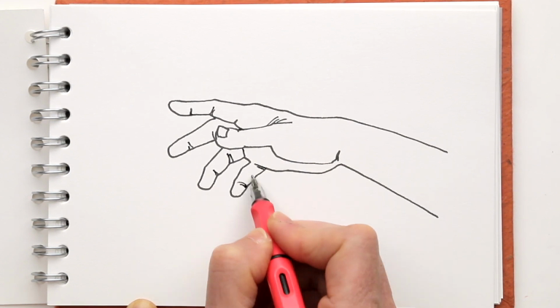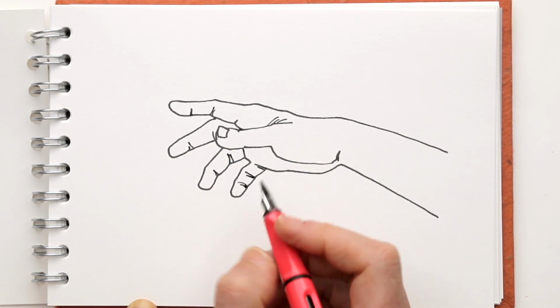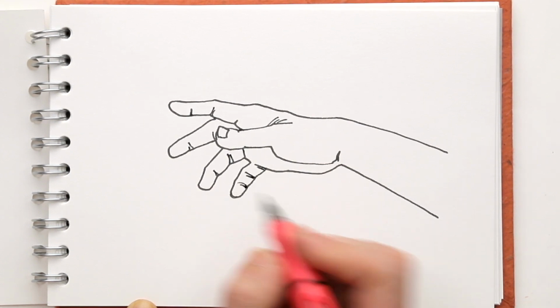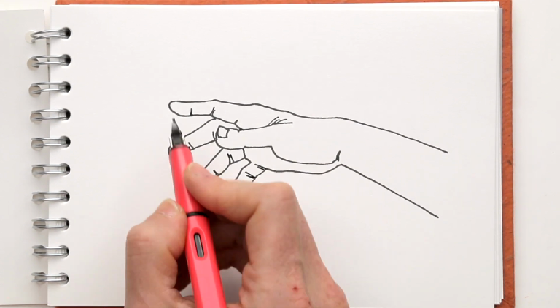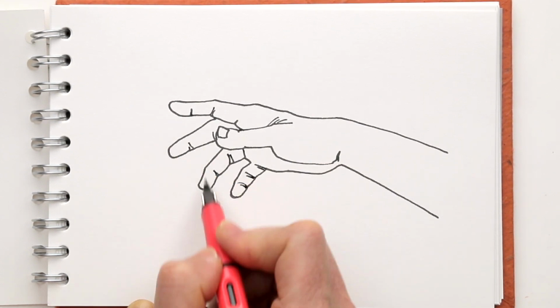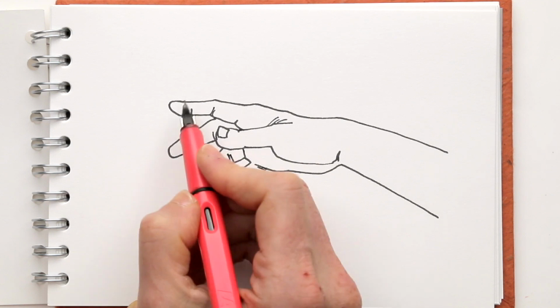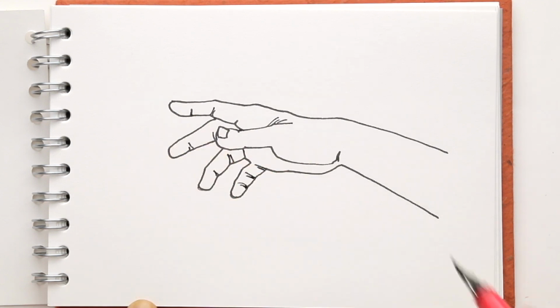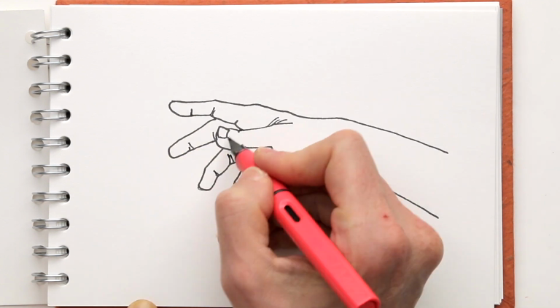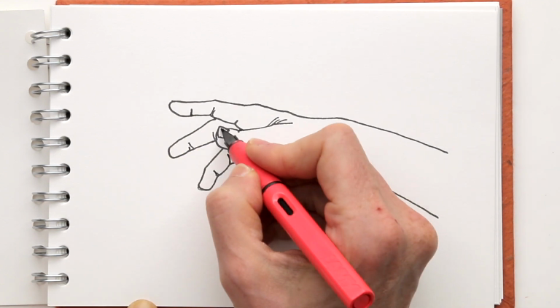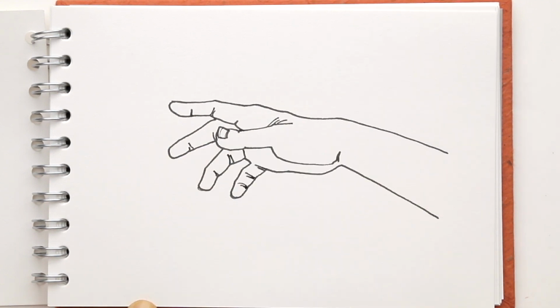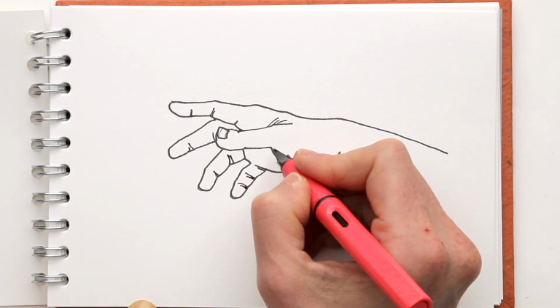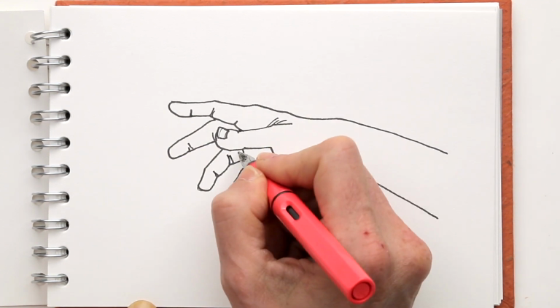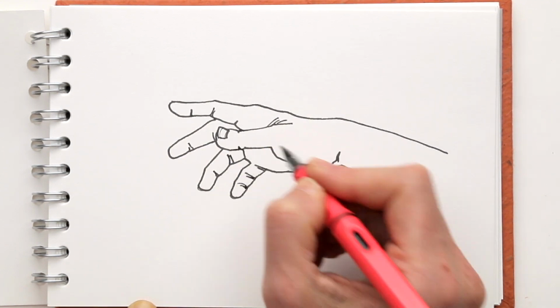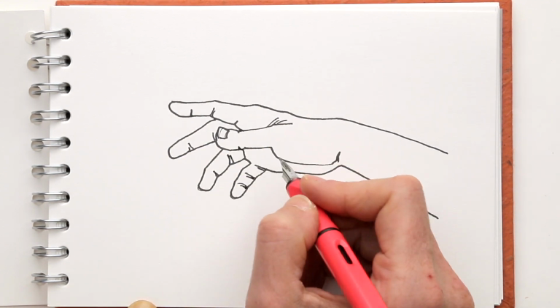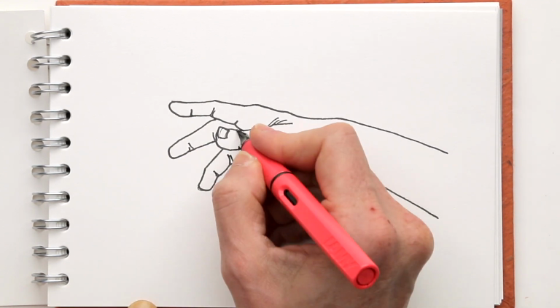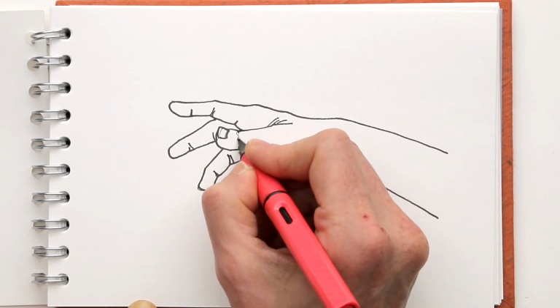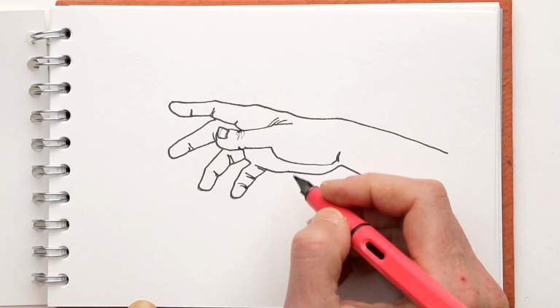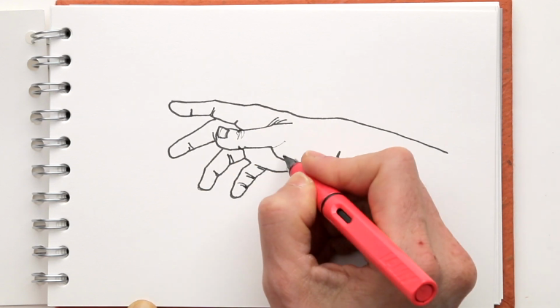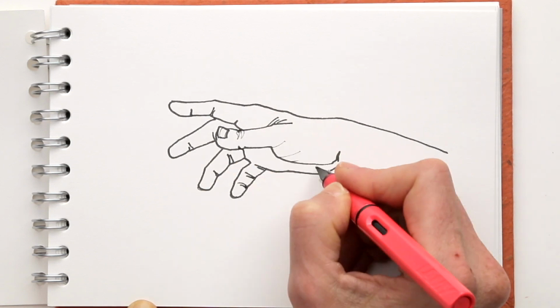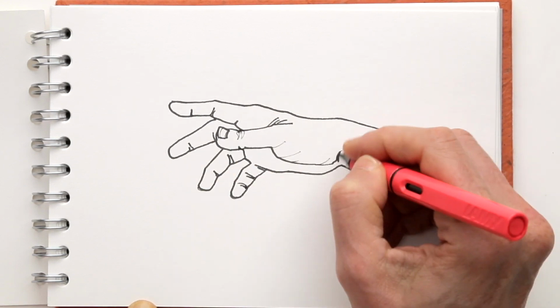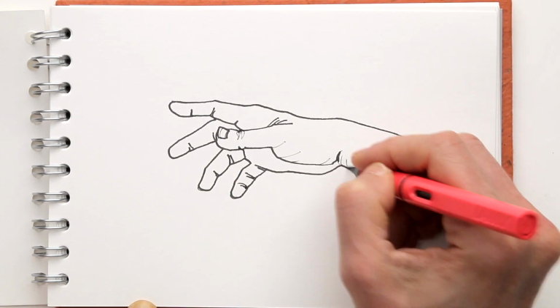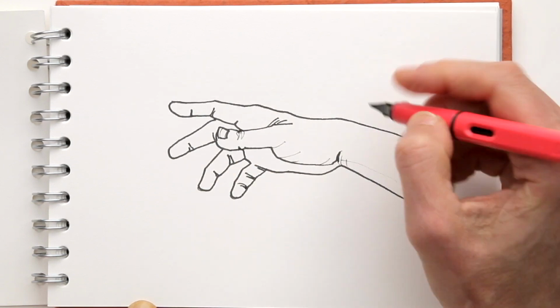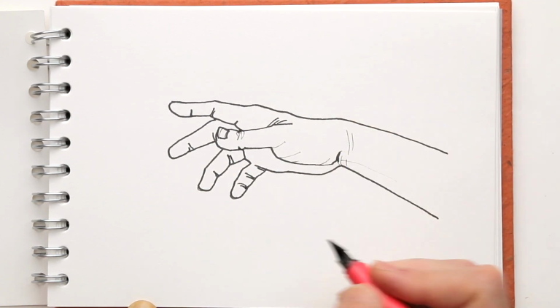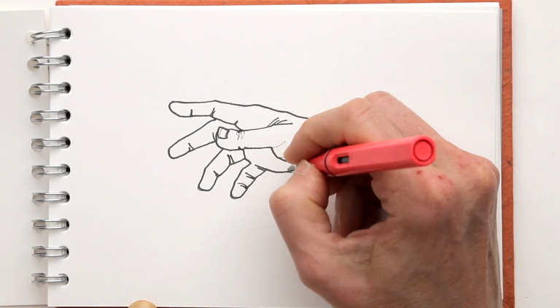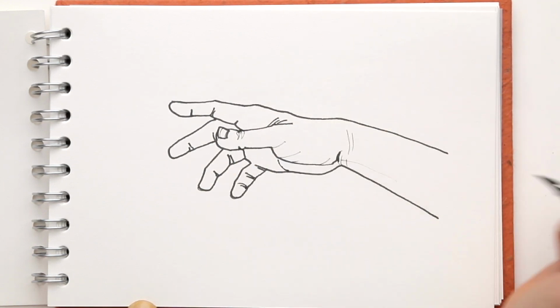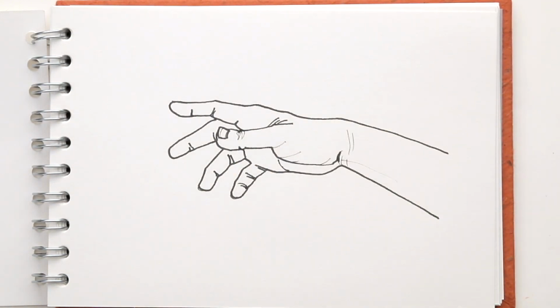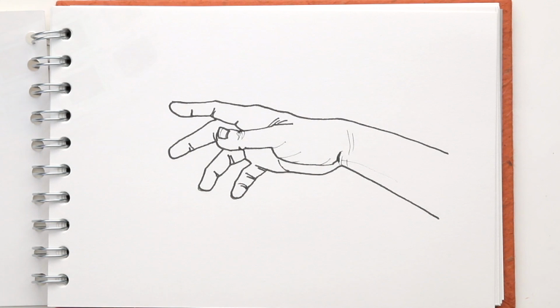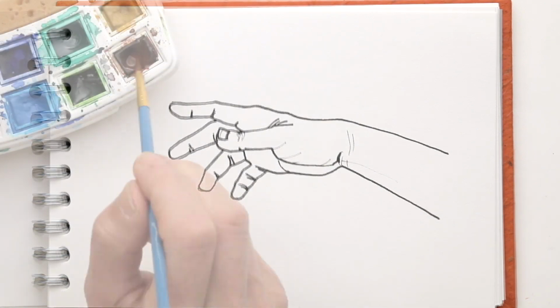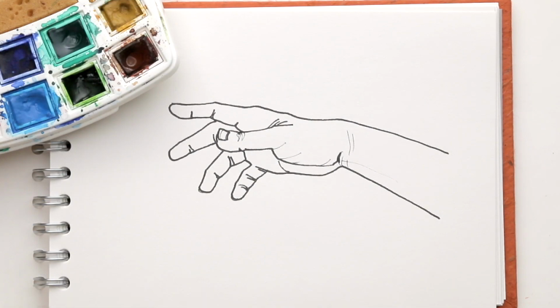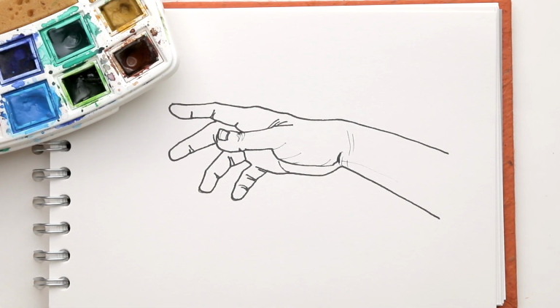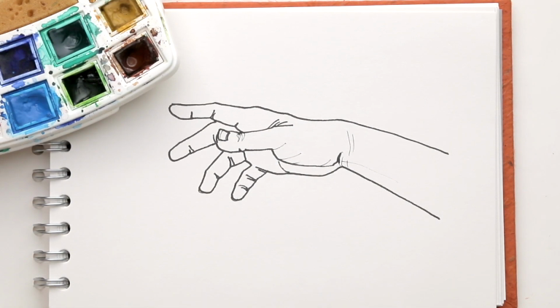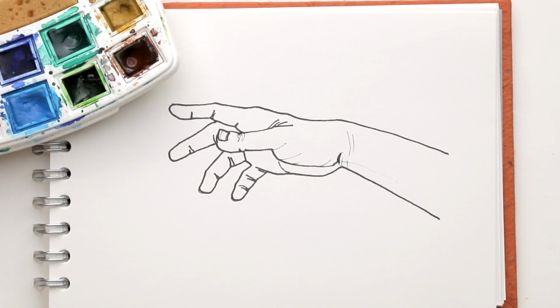I'll add some wrinkles that I see. And now I'm ready to add a little bit of color, because the color will give some extra depth — that will be like the shadows and the shading that I see in the skin.